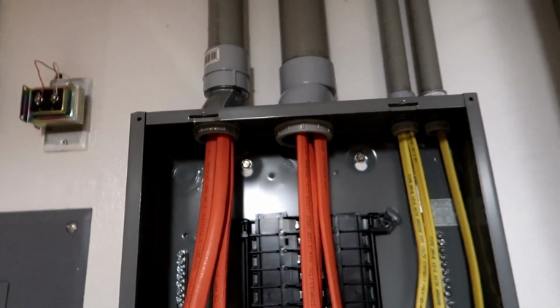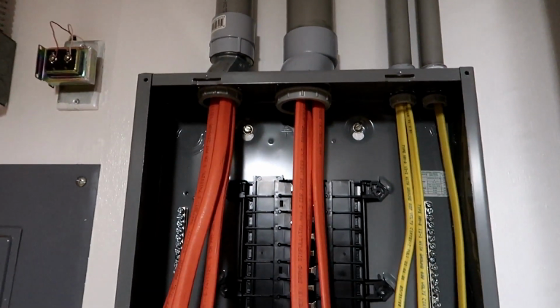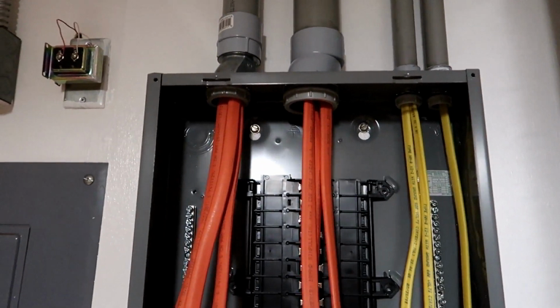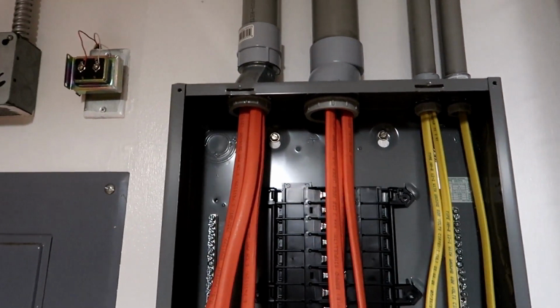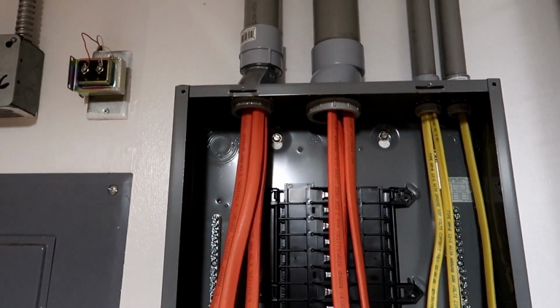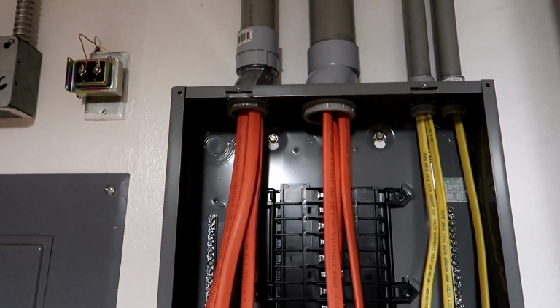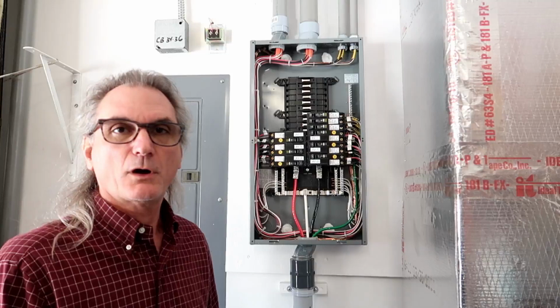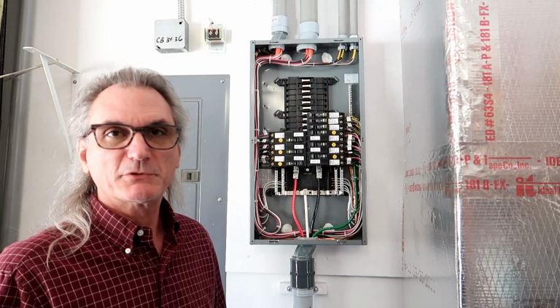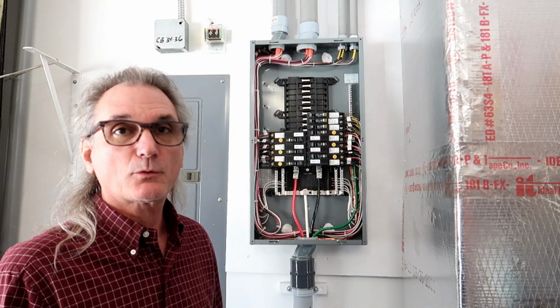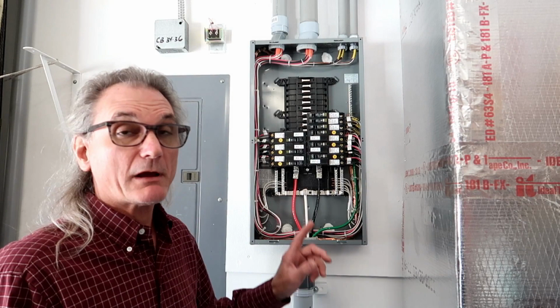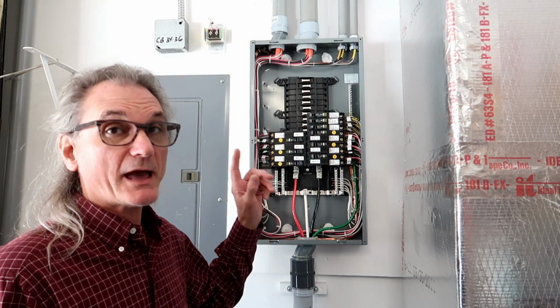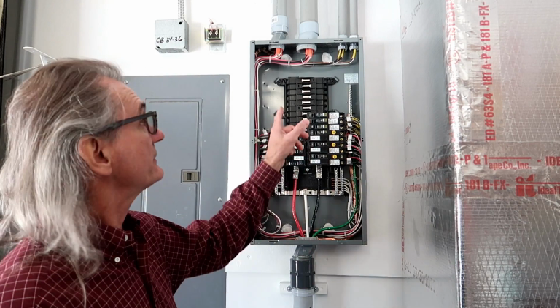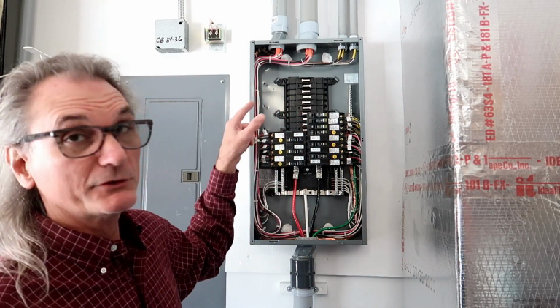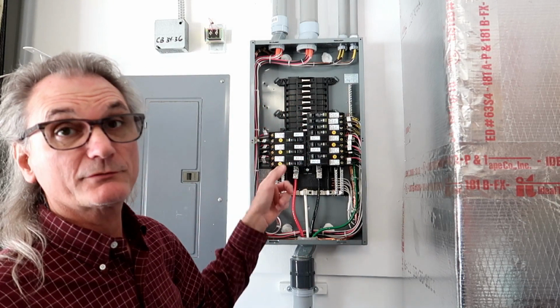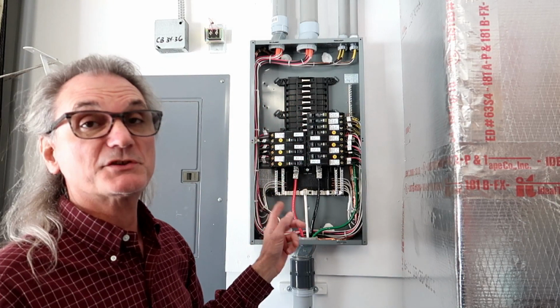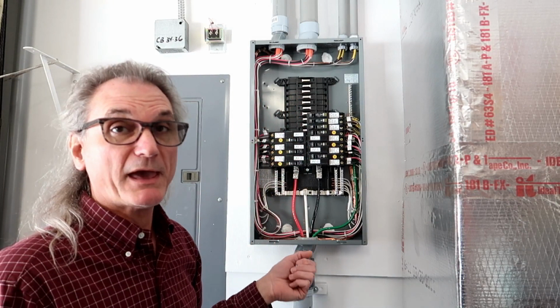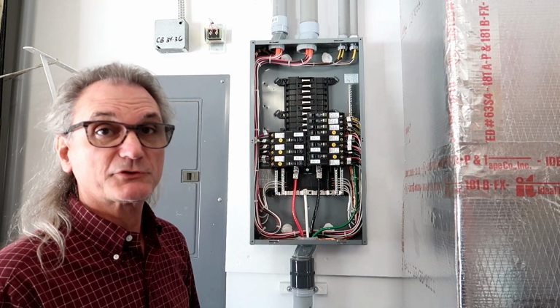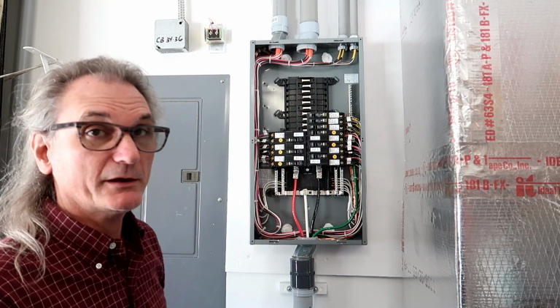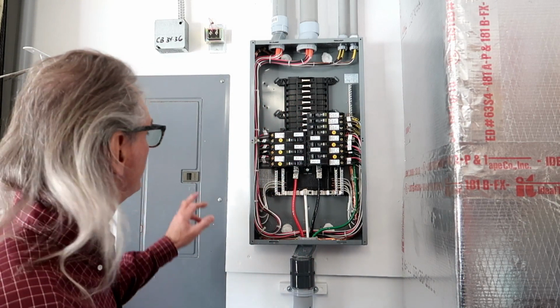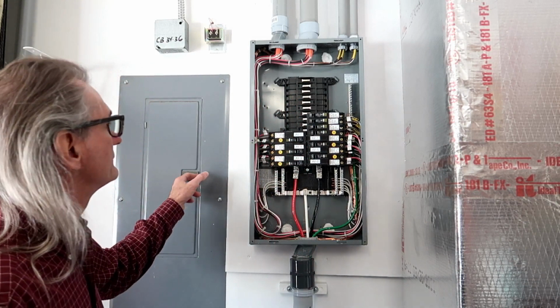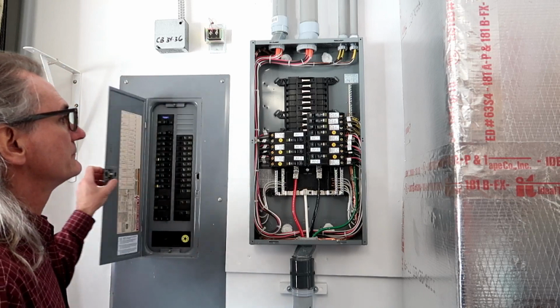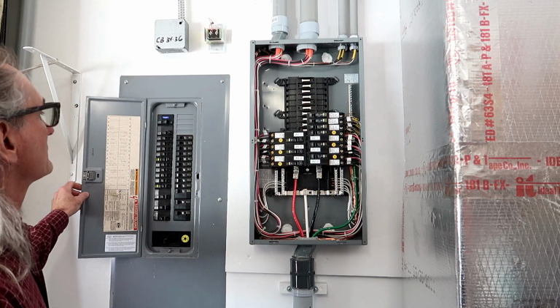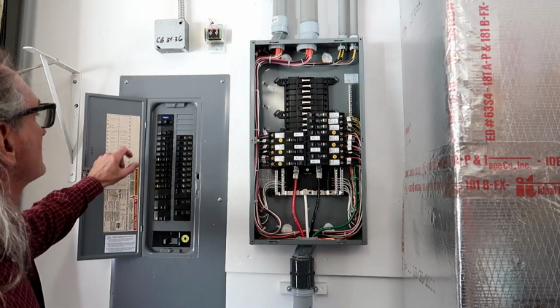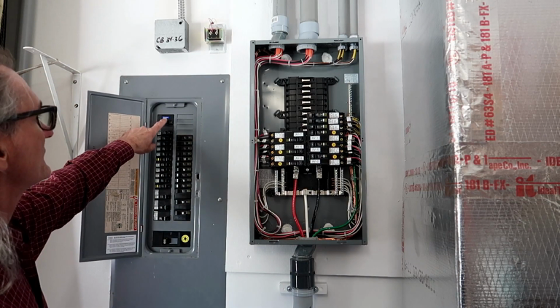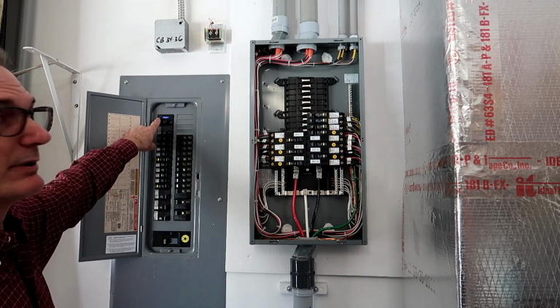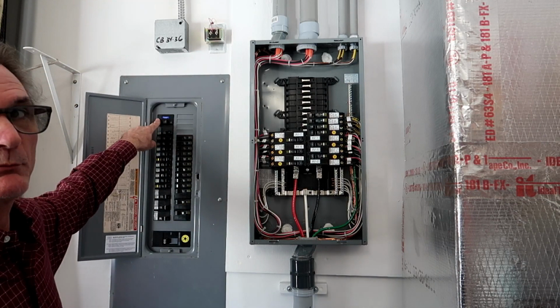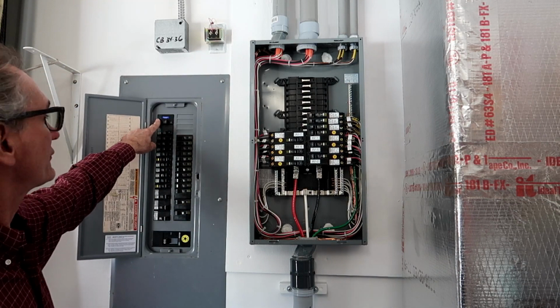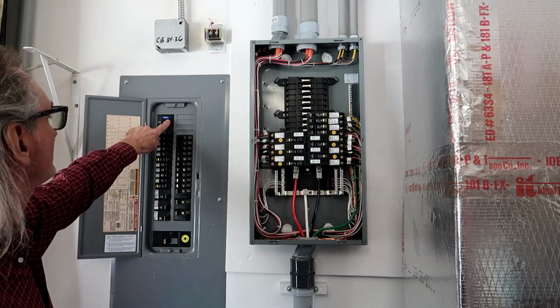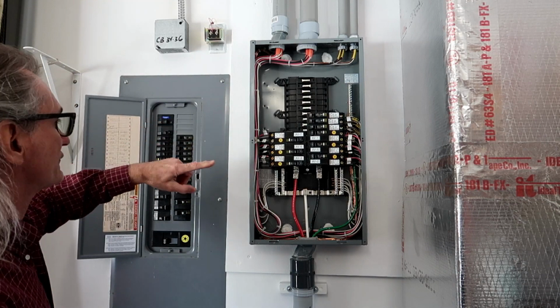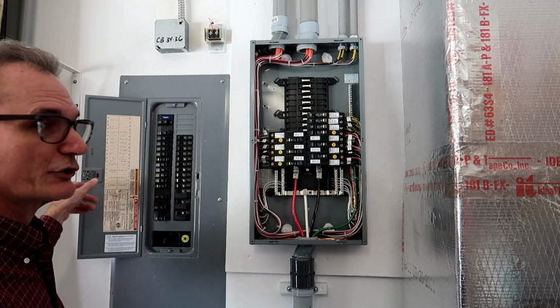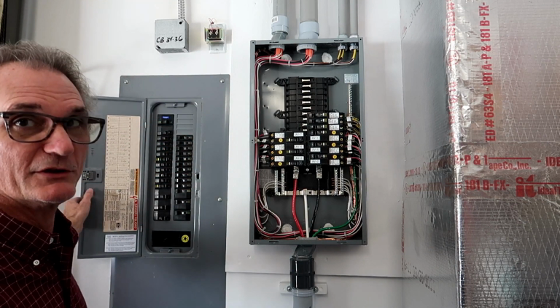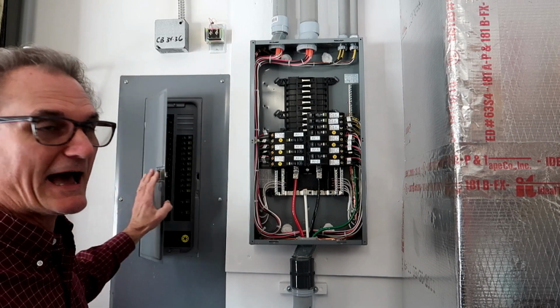Now I just need to terminate the branch circuits. All the non-metallic wire I ran from the attic through these conduits into this subpanel is now terminated. The subpanel main breaker is off, so we're good — it's not hot.